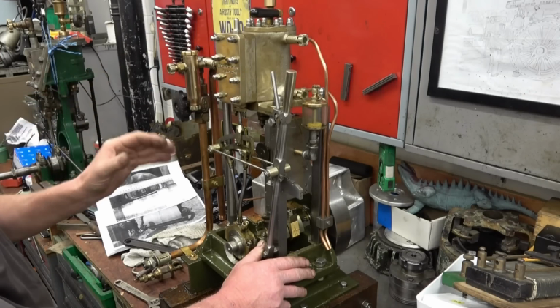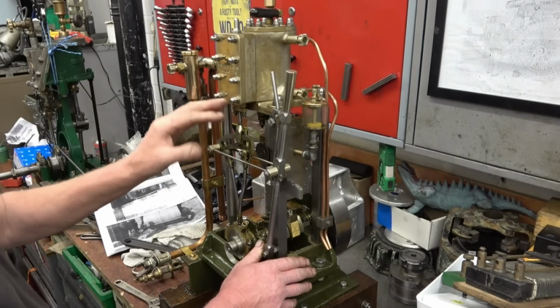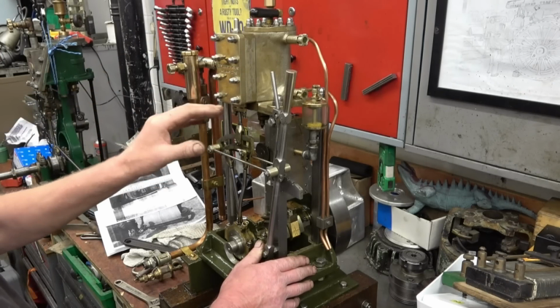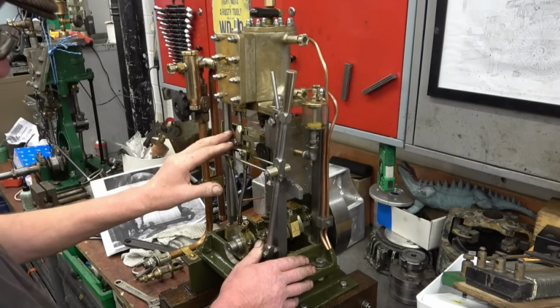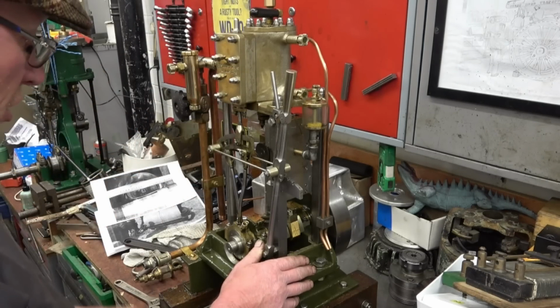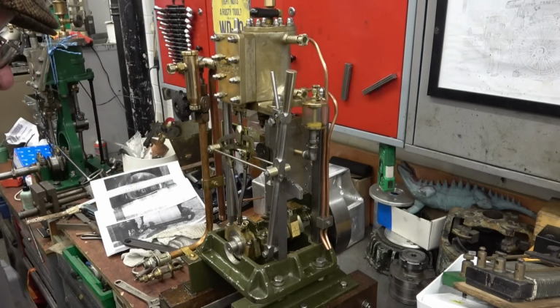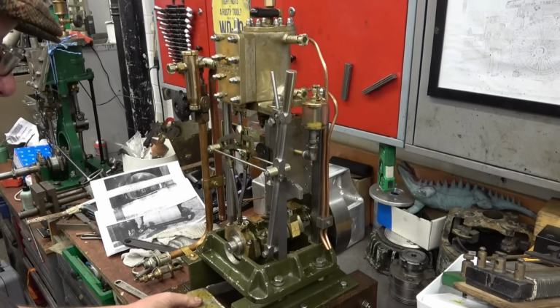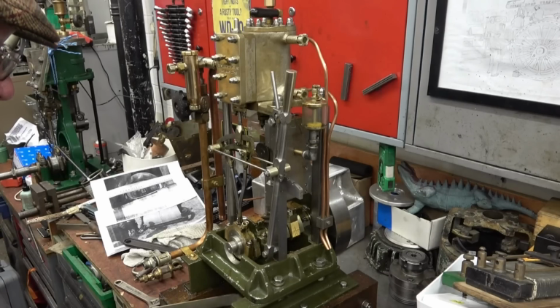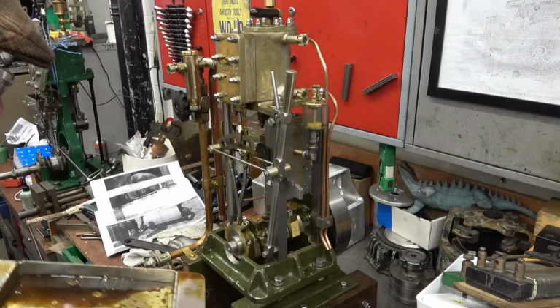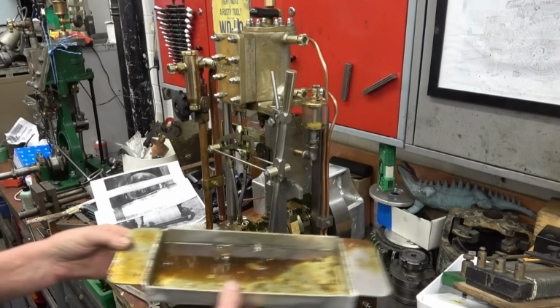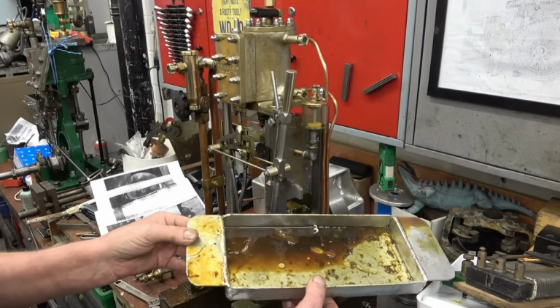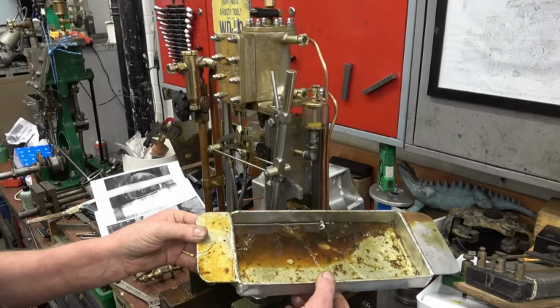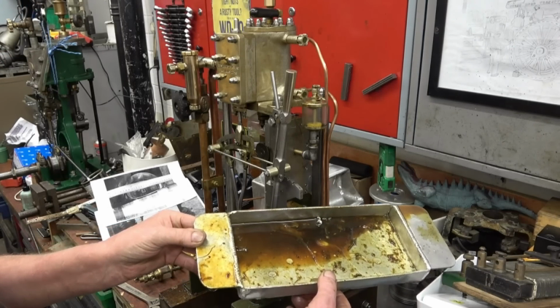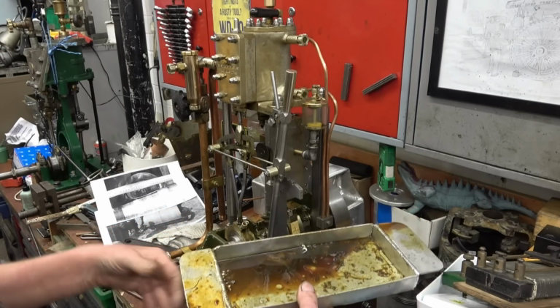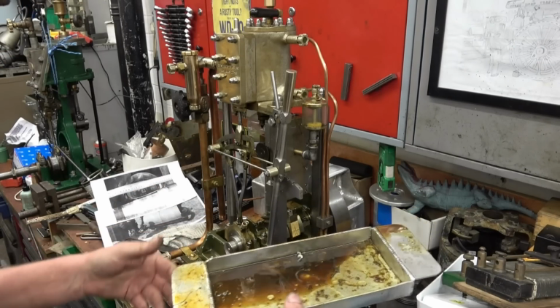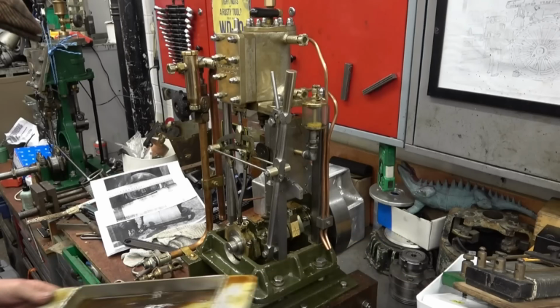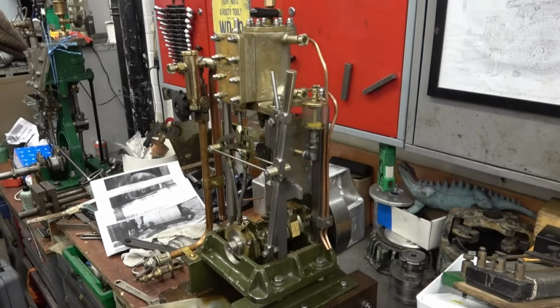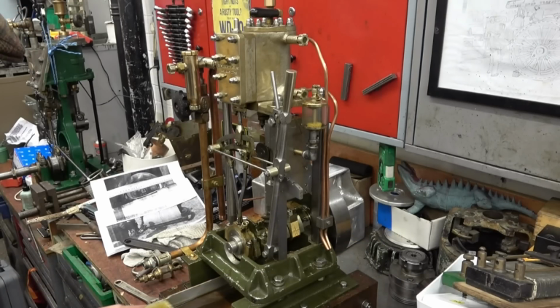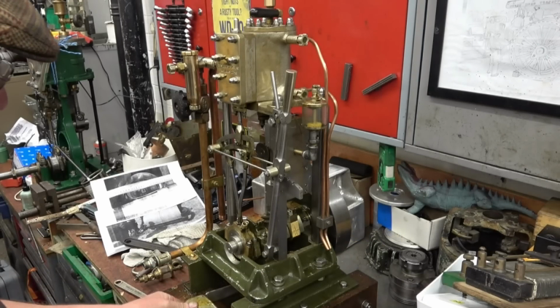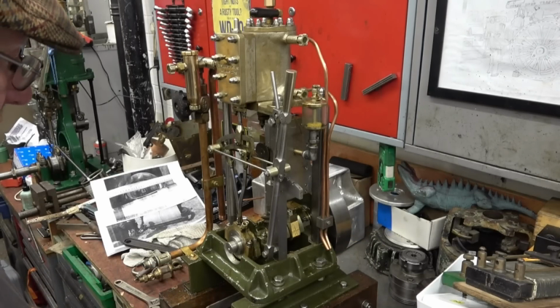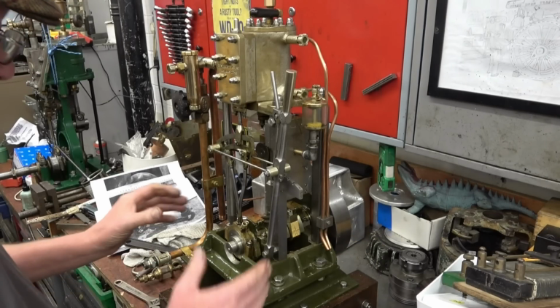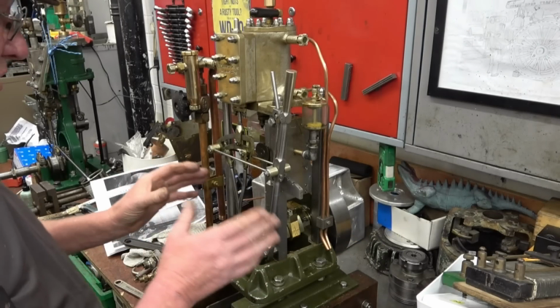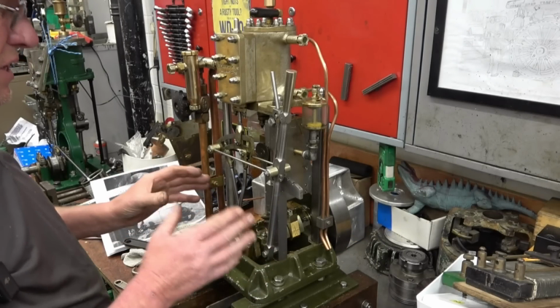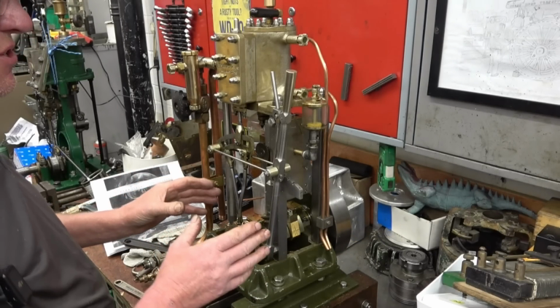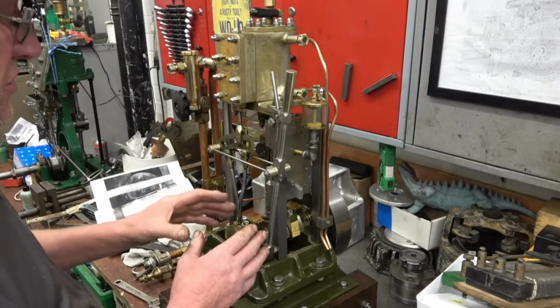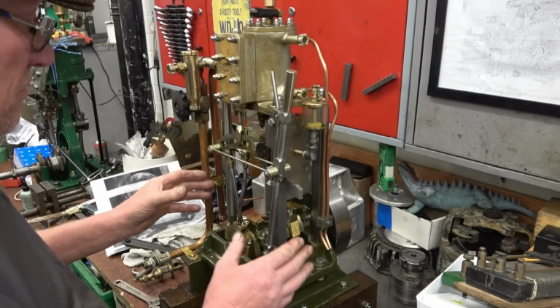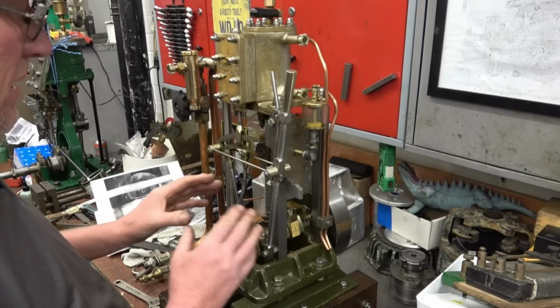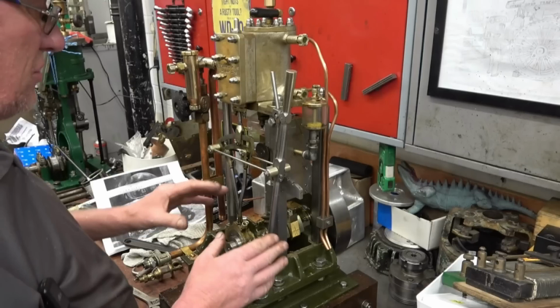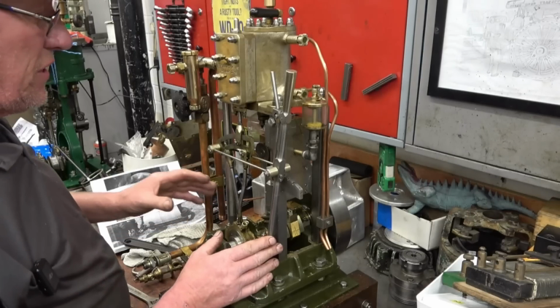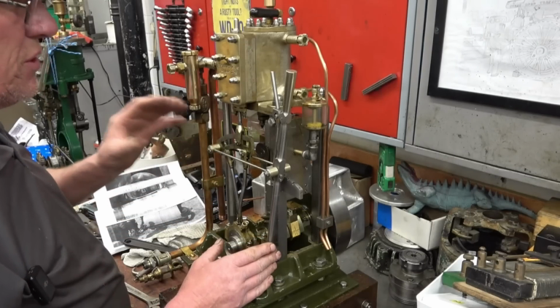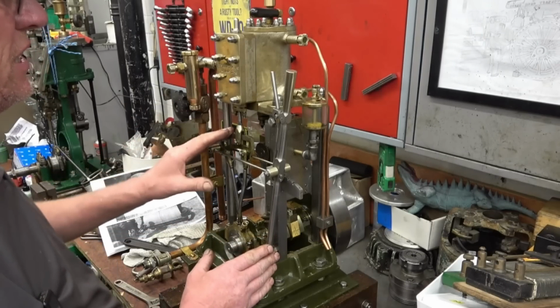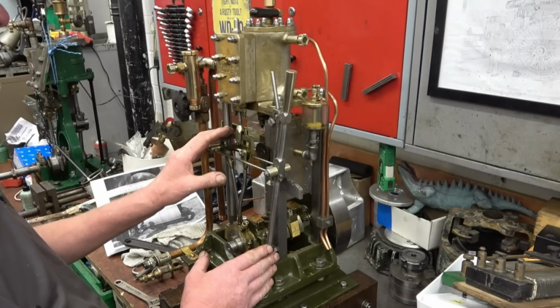The lubrication system is at a loss — that's where it all ends up dripping into after it's been run. It ran for two days. The oil doesn't do any damage, it discolours the brass sometimes and it doesn't look very nice, so I'm going to clean a lot of that off.